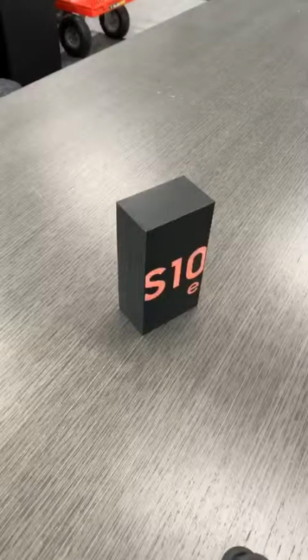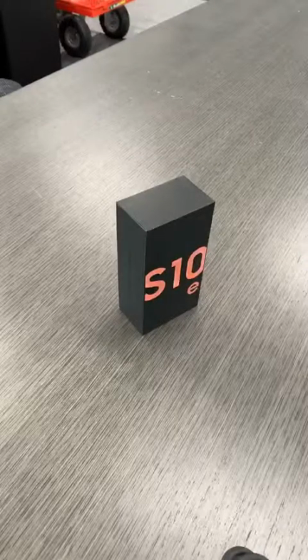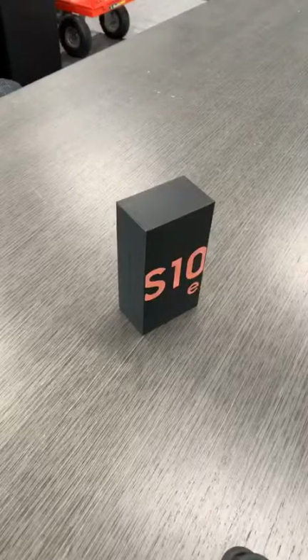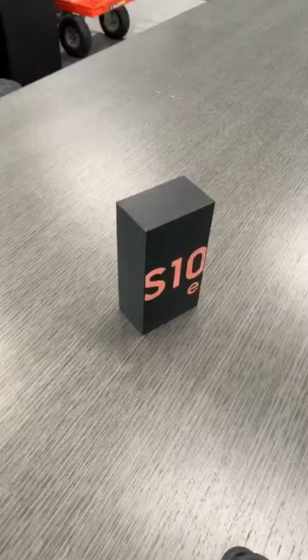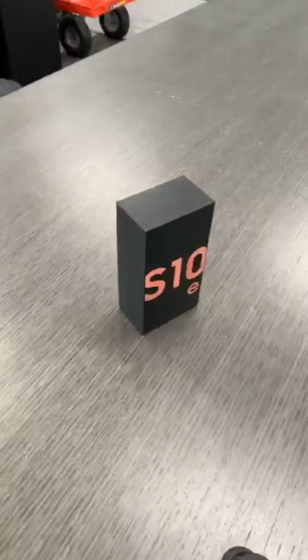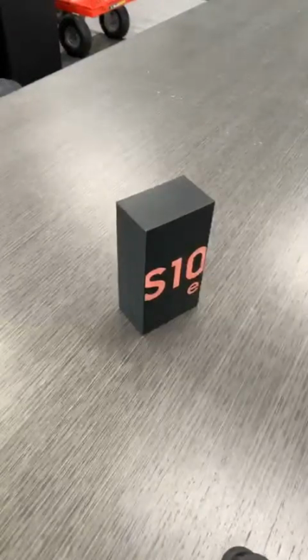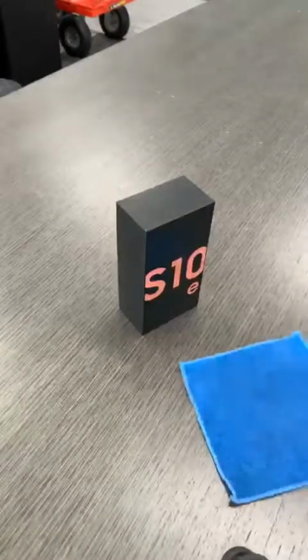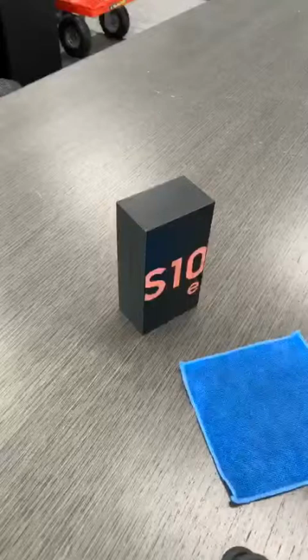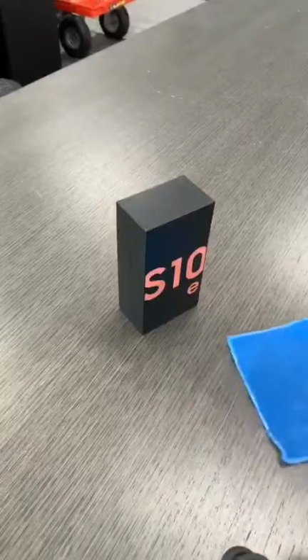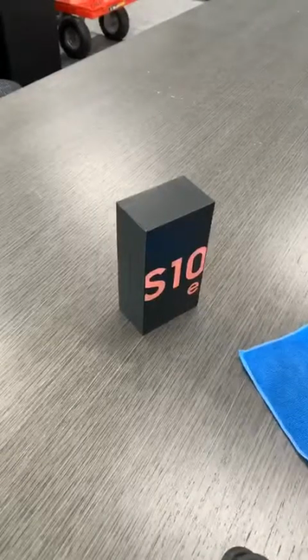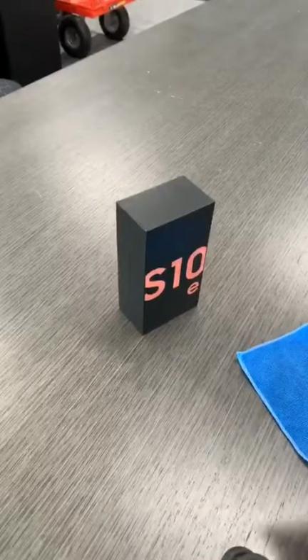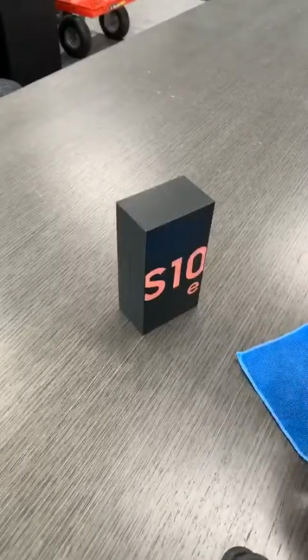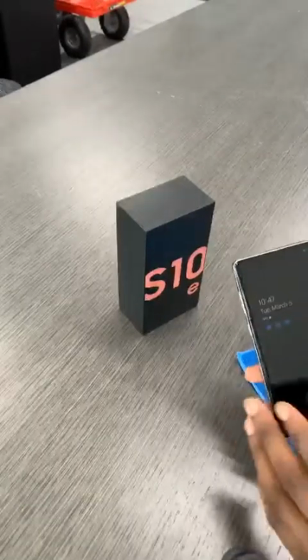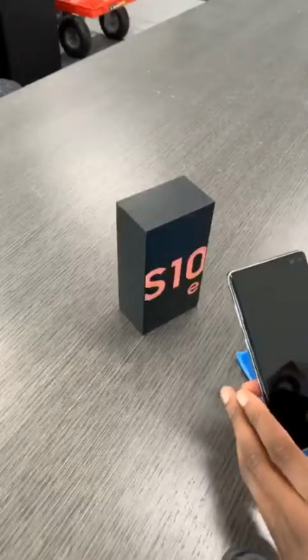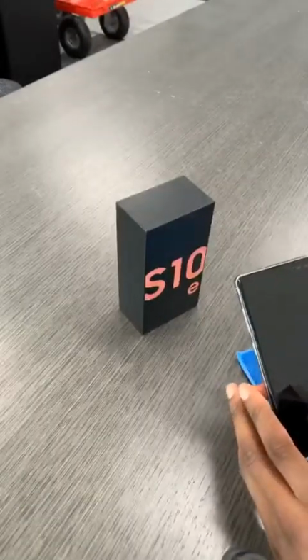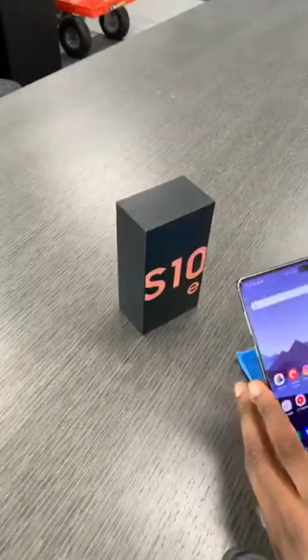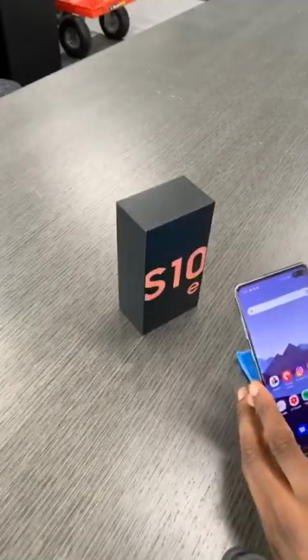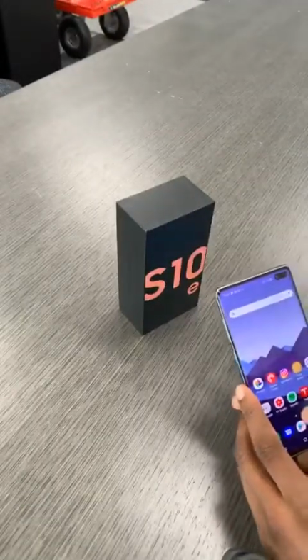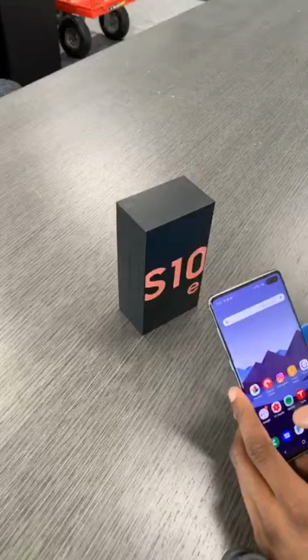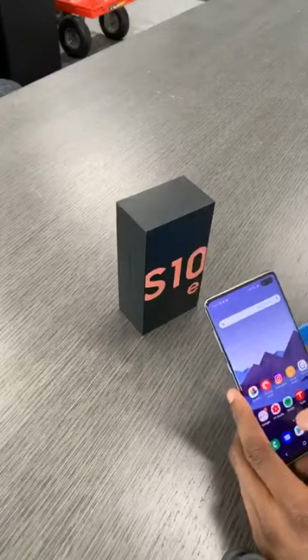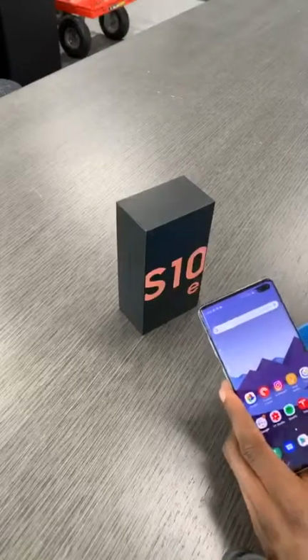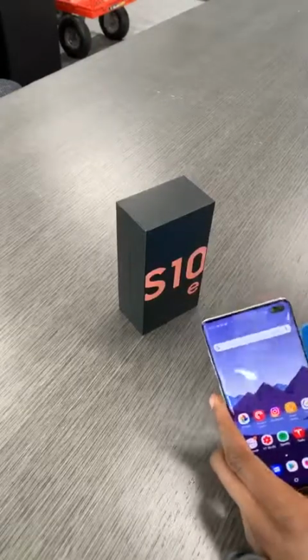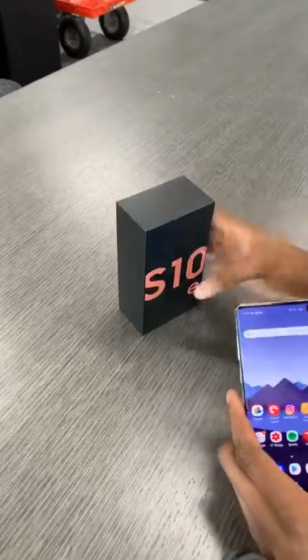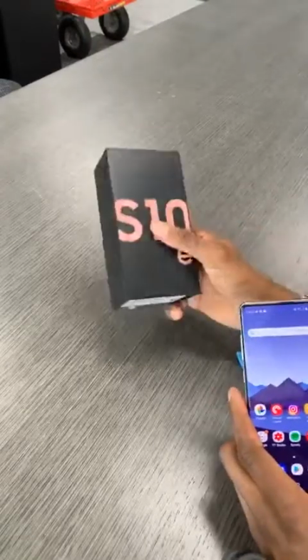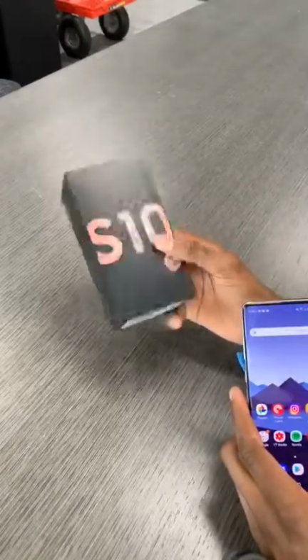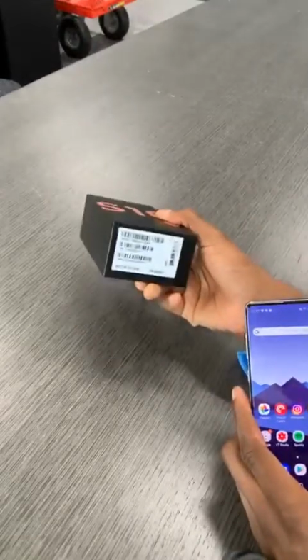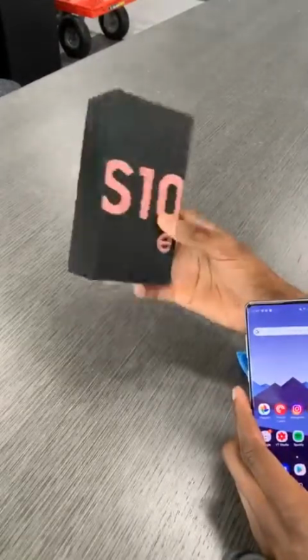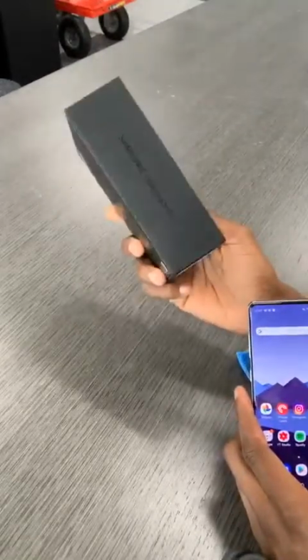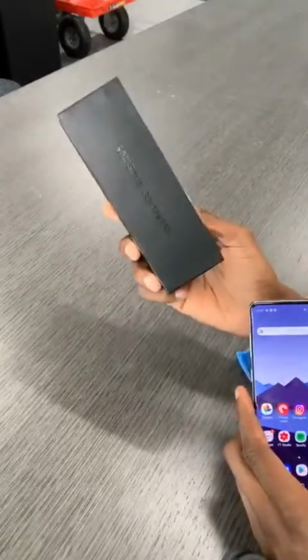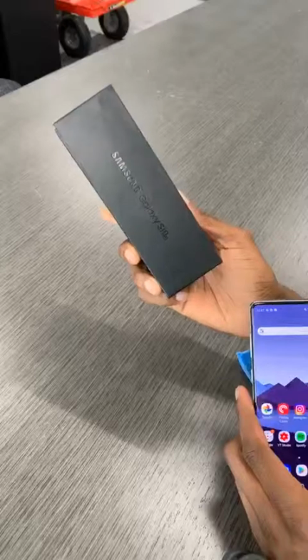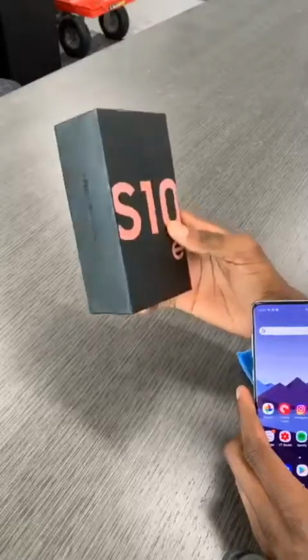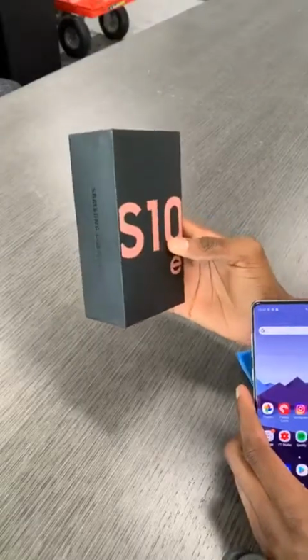We are now live. What's up Instagram! We have ourselves an unboxing of a new phone.